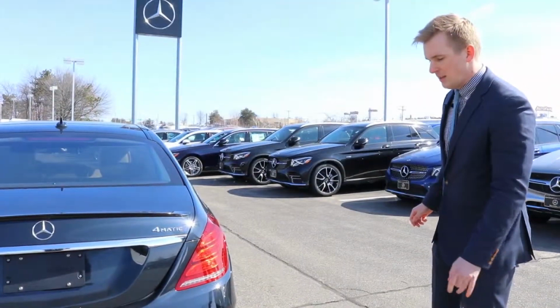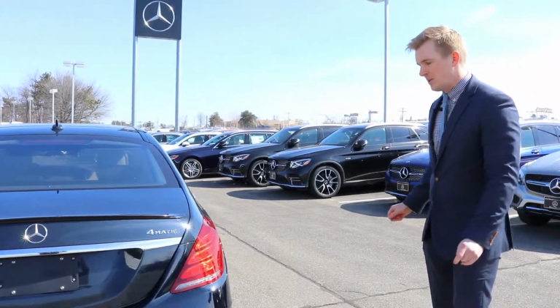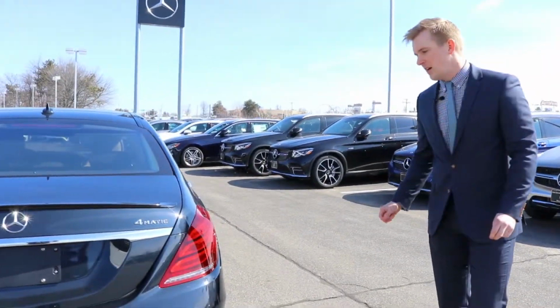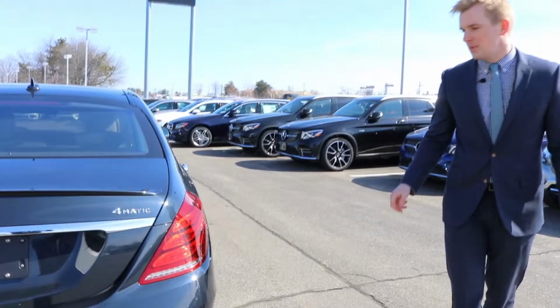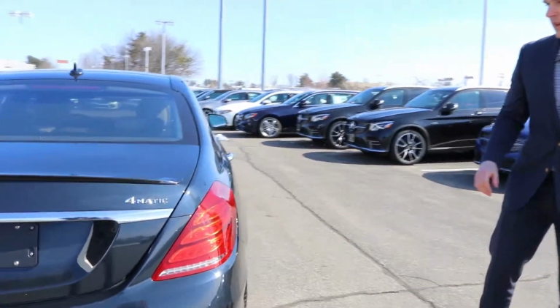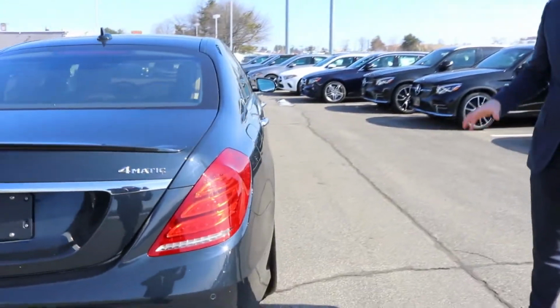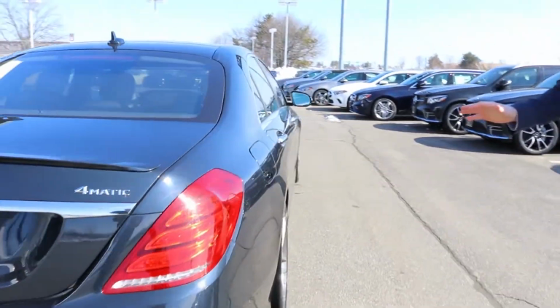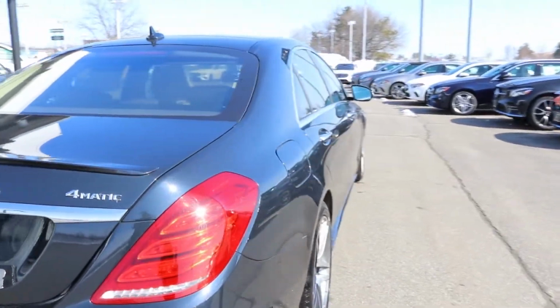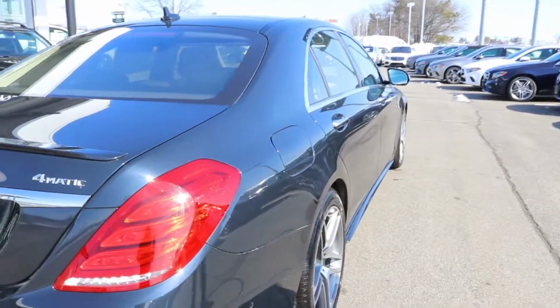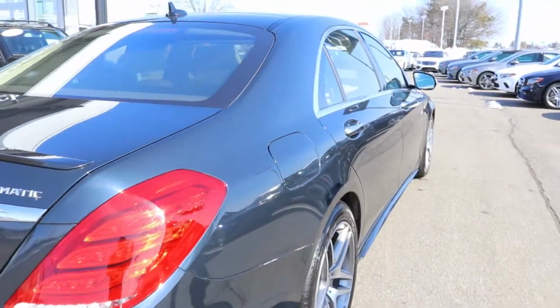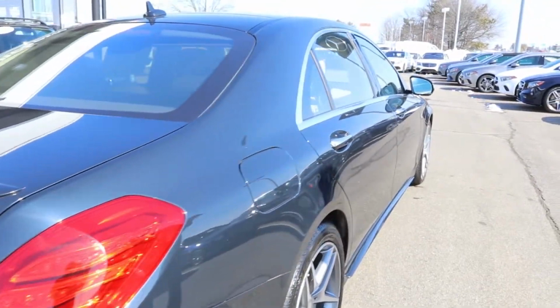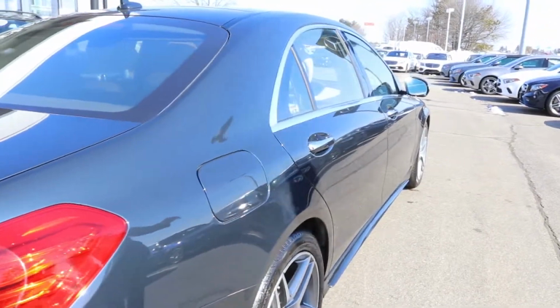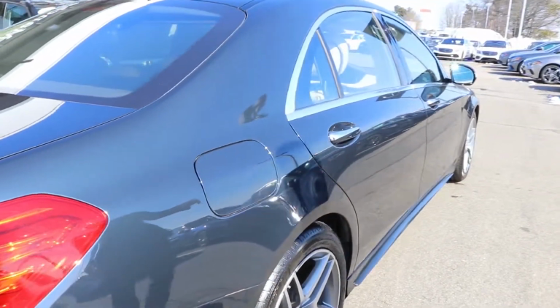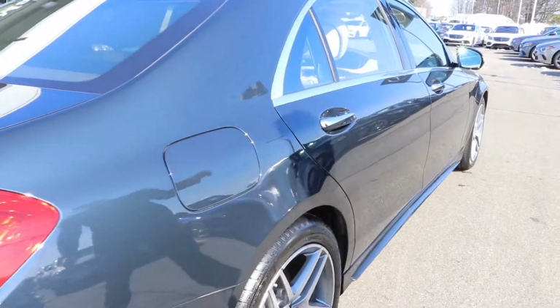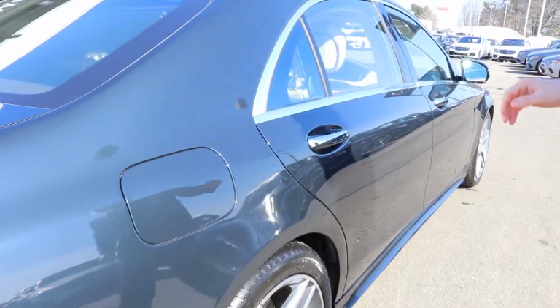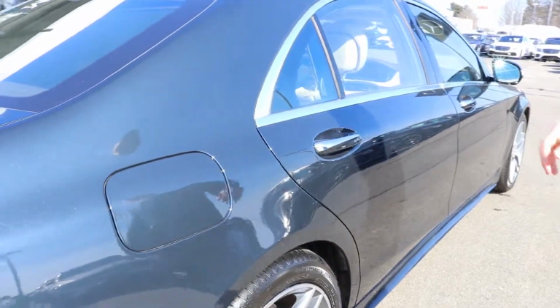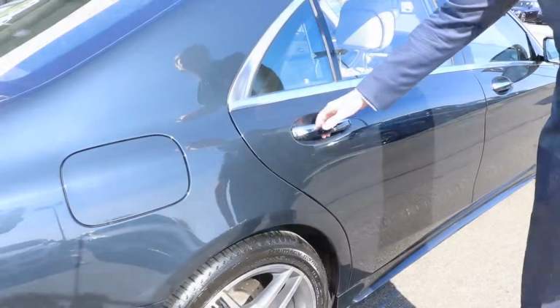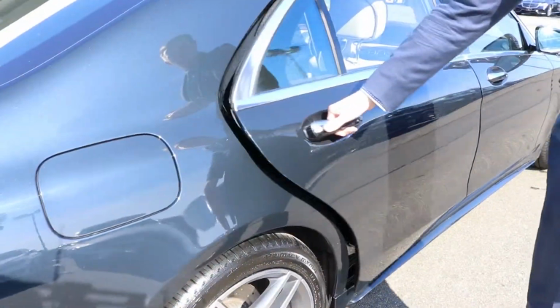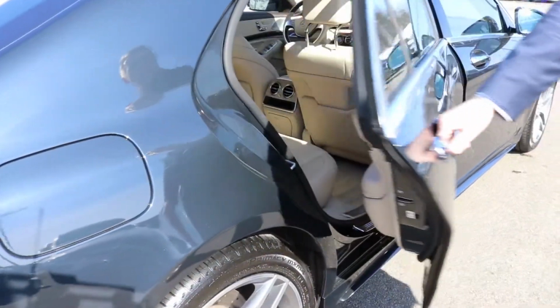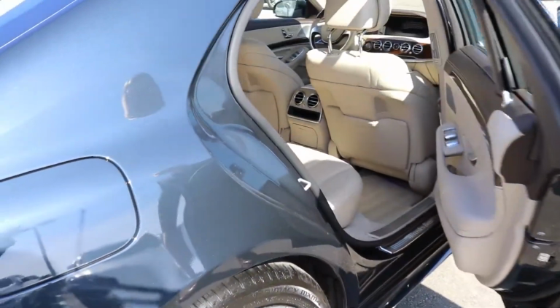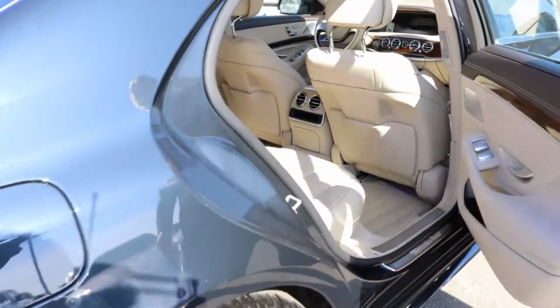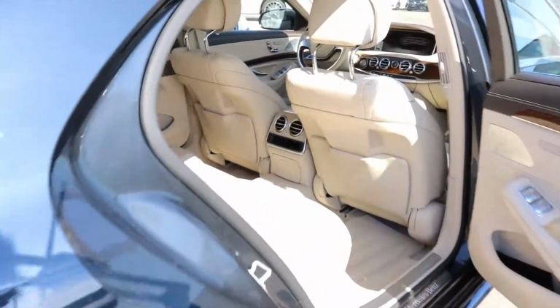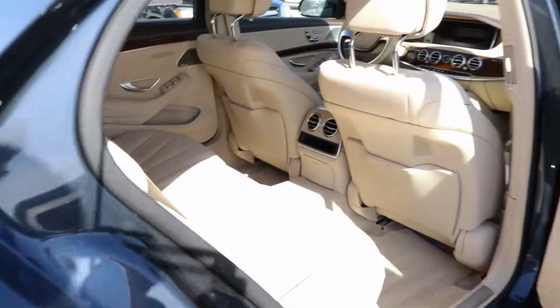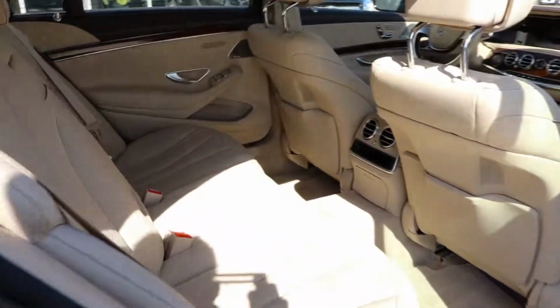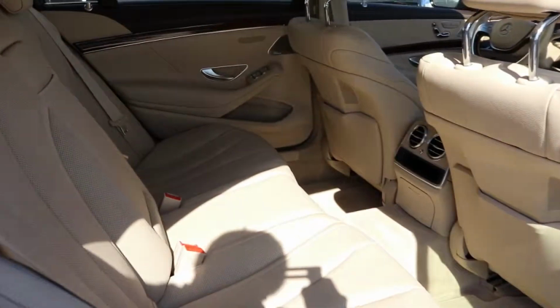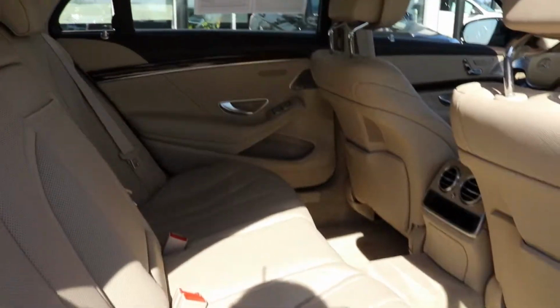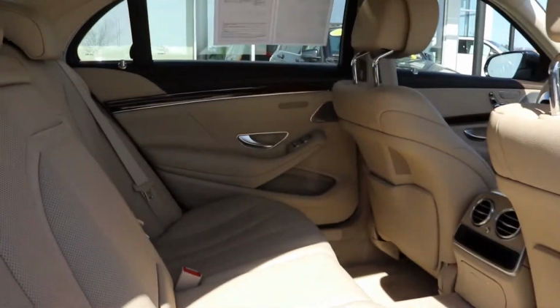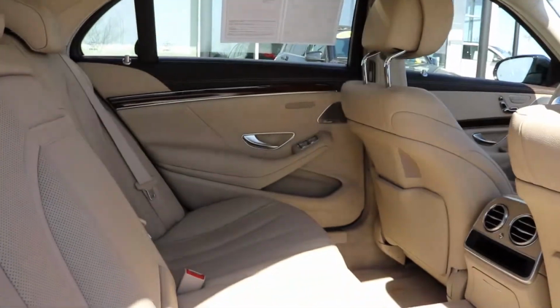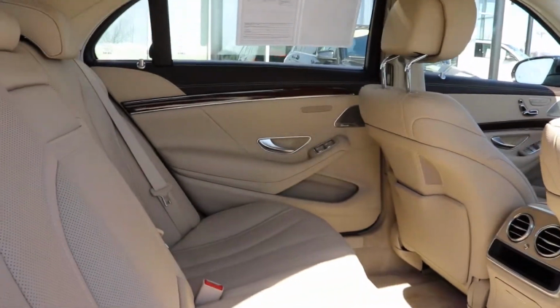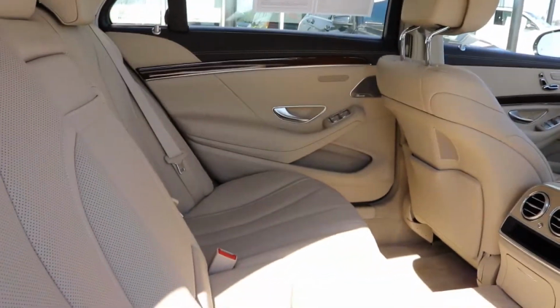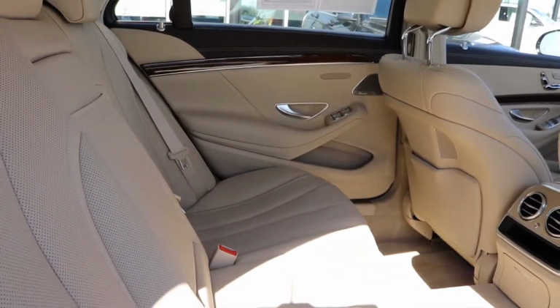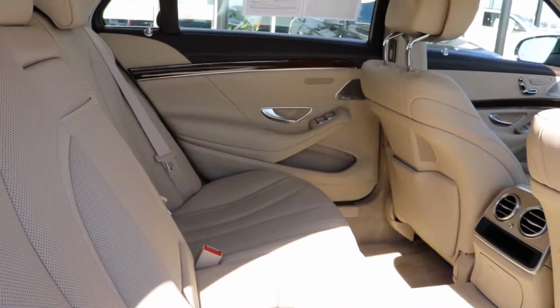Coming around to the right side, this vehicle is equipped with a driver assistance package with steering assist. If you look into the back seat here, you can see it is that silk beige interior that we spoke about on the phone this morning.